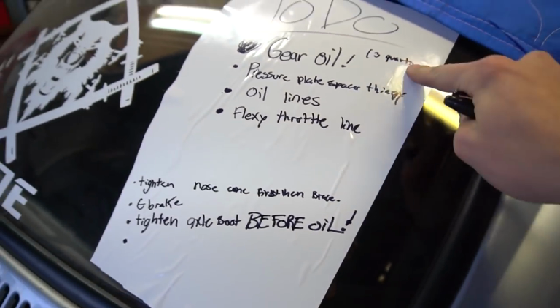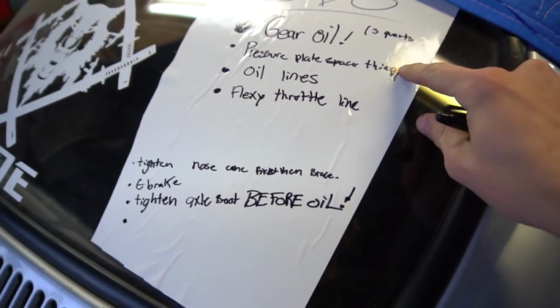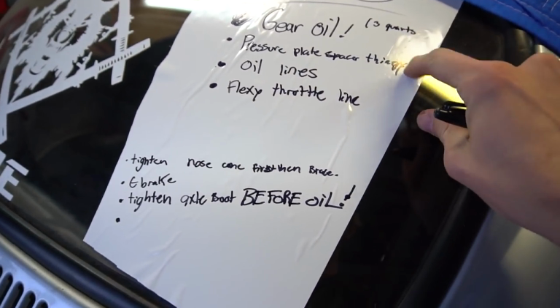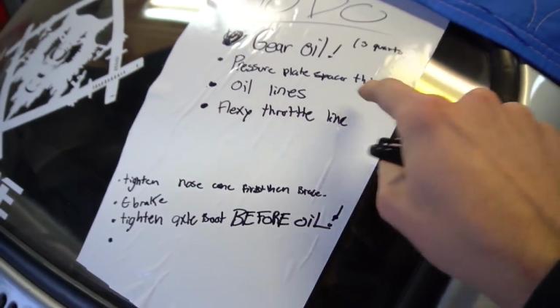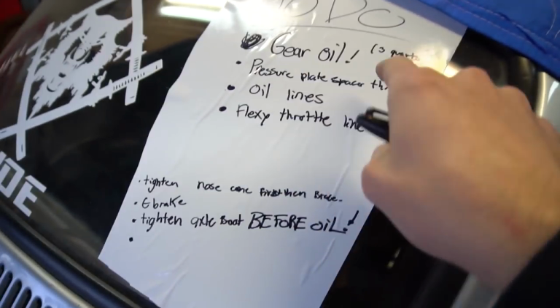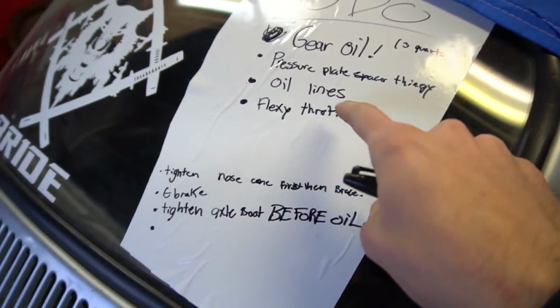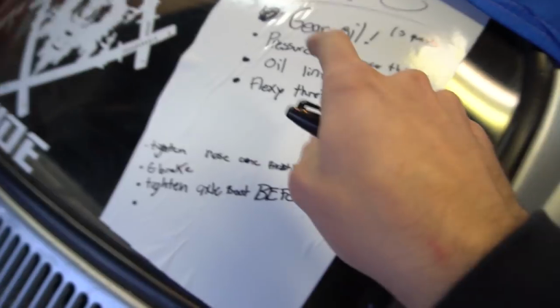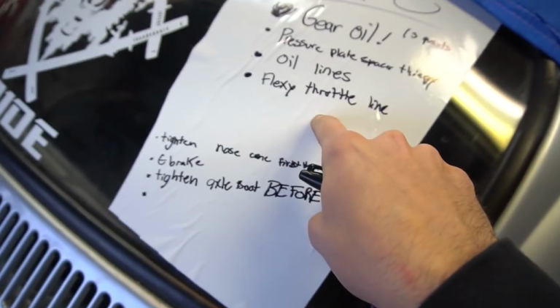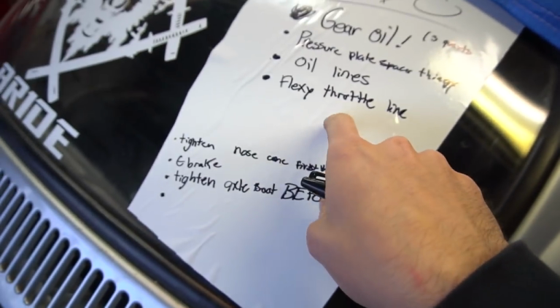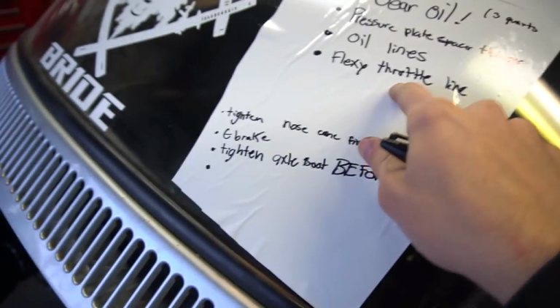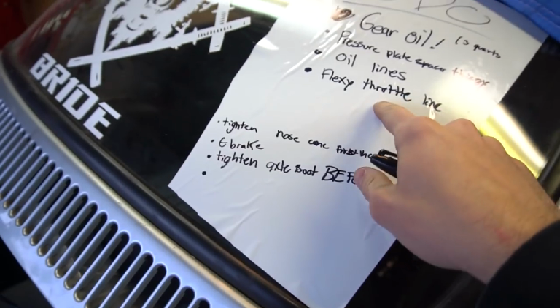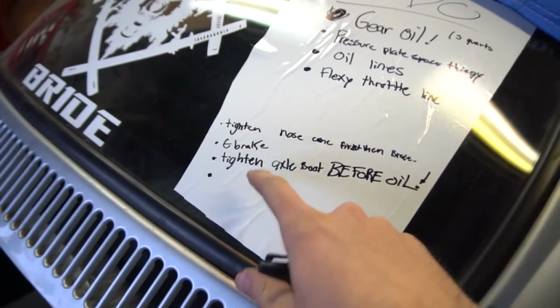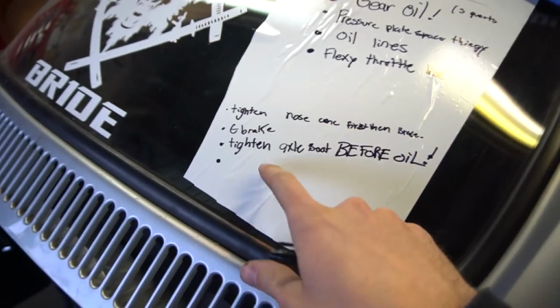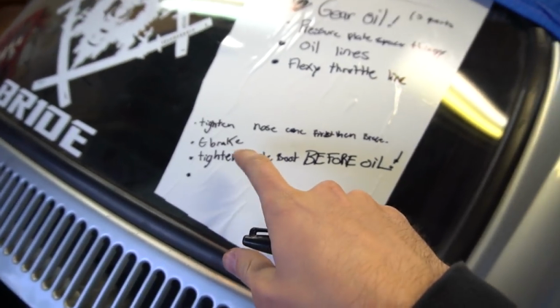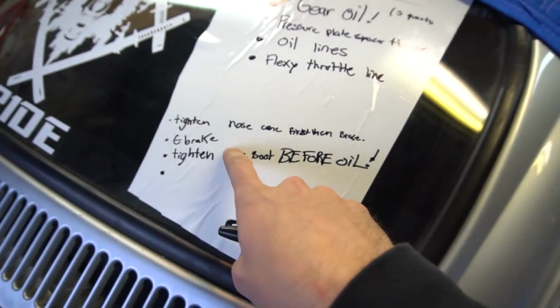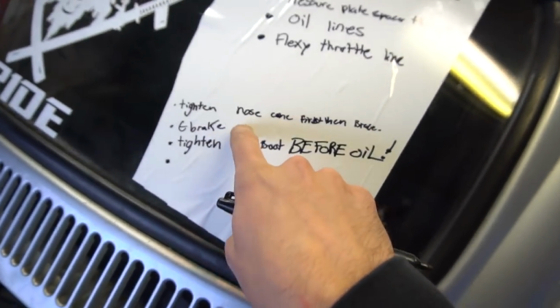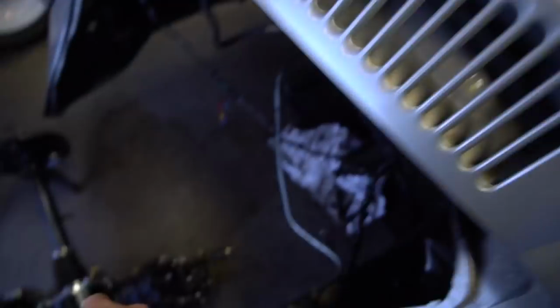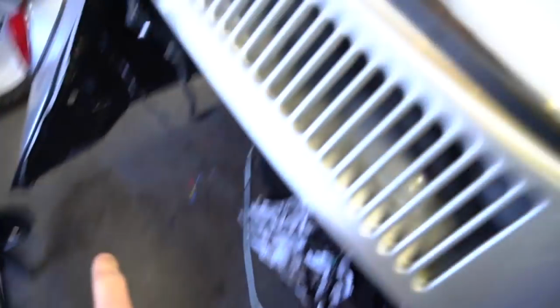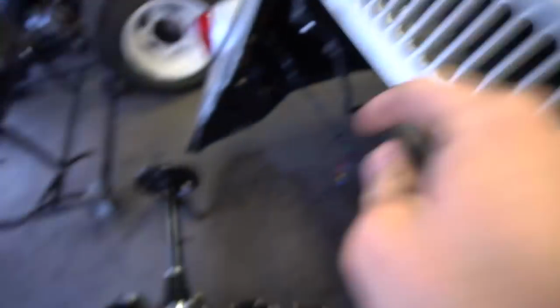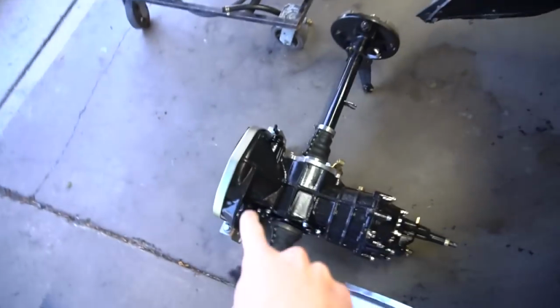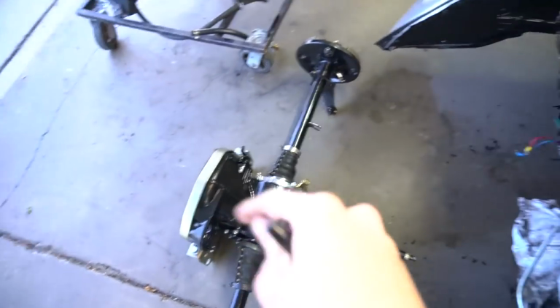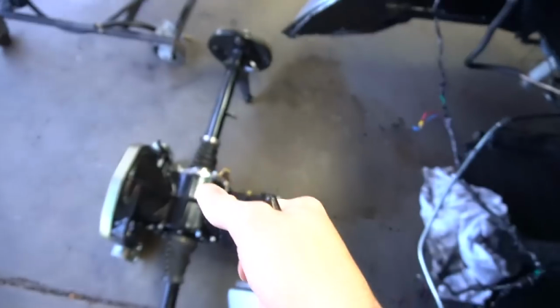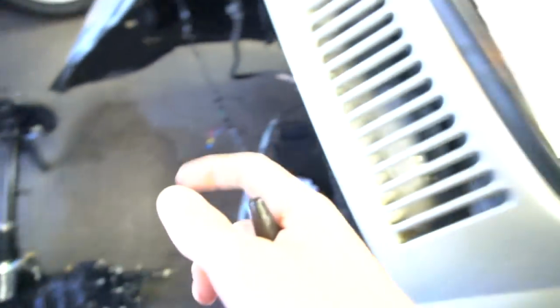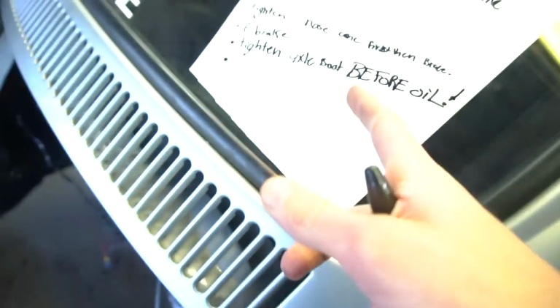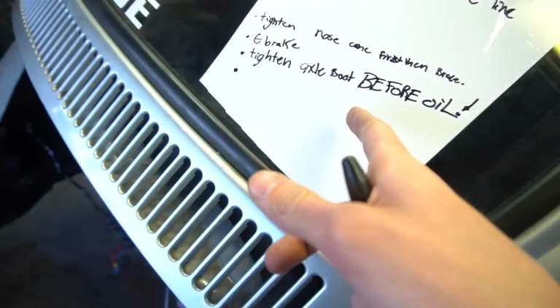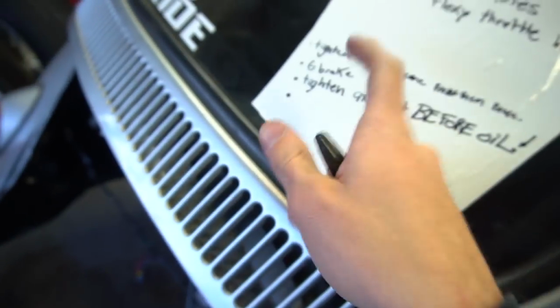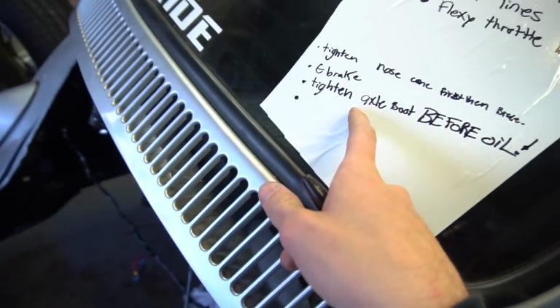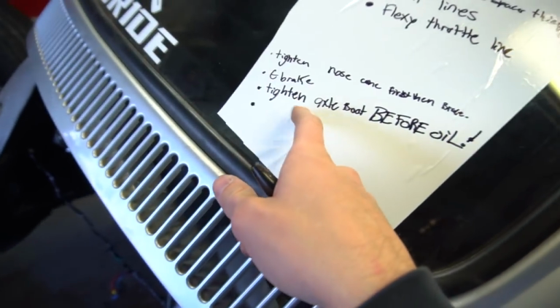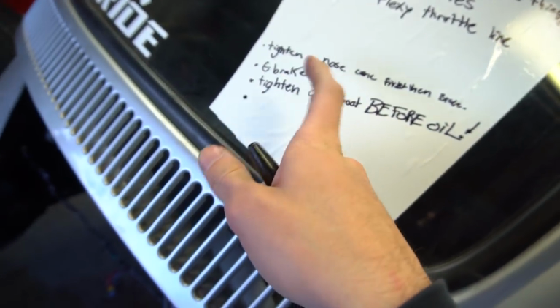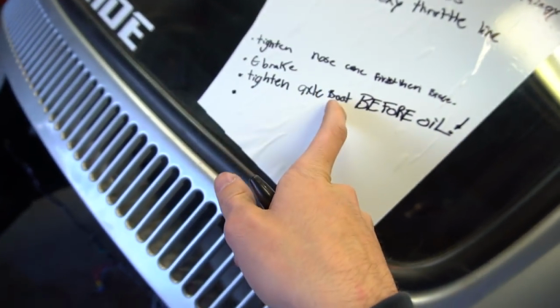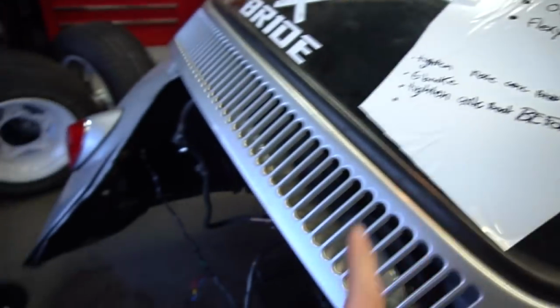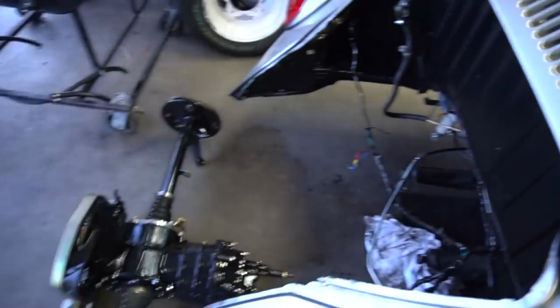These were actually hitting on the sides of my flywheel and what would happen is they'd break off and pull my whole motor. So the full to-do list is: gear oil, pressure plate spacer, oil lines, flexi throttle line, tighten the nose cone, transmission brace, e-brake fix, and tighten the axle boot before adding oil.